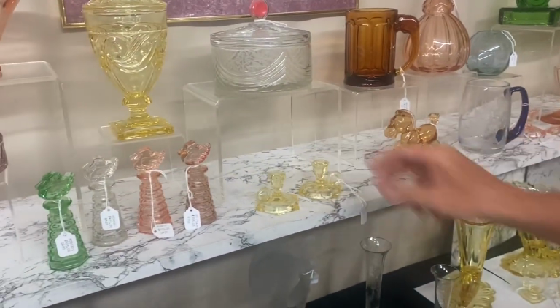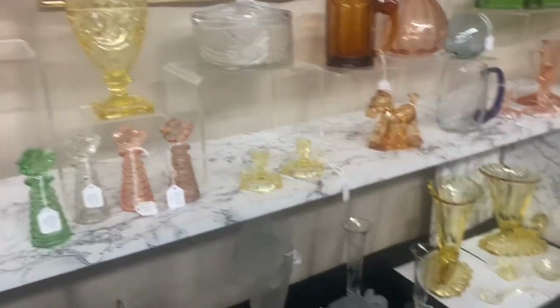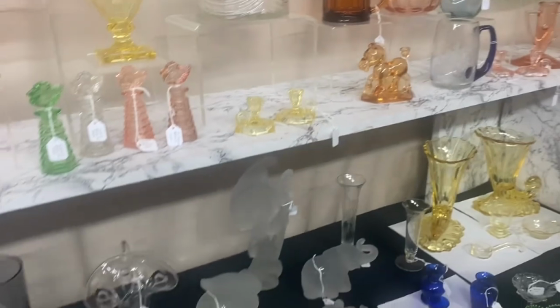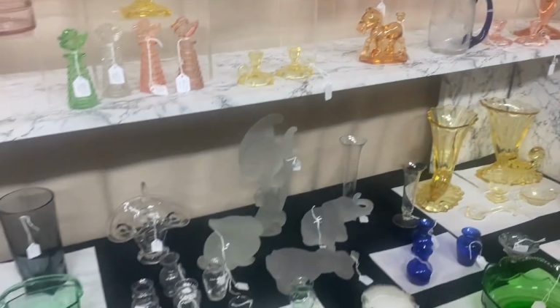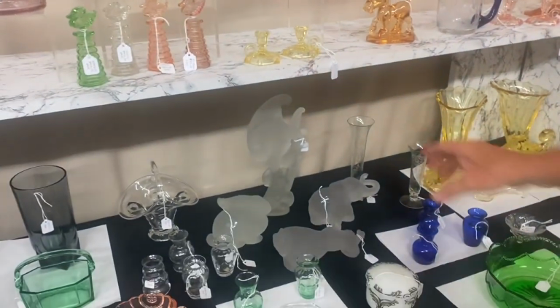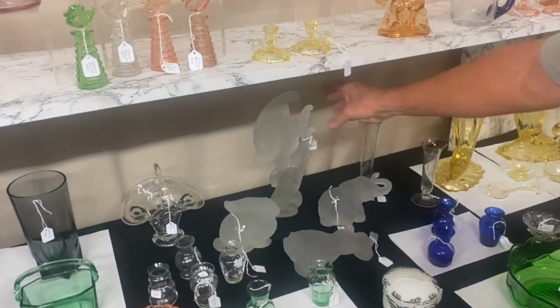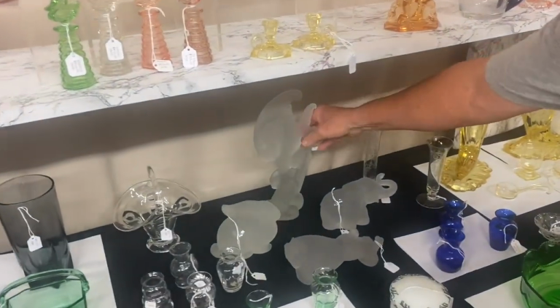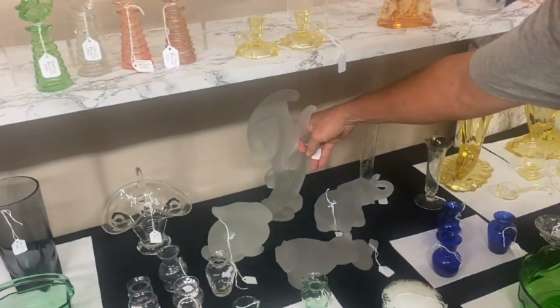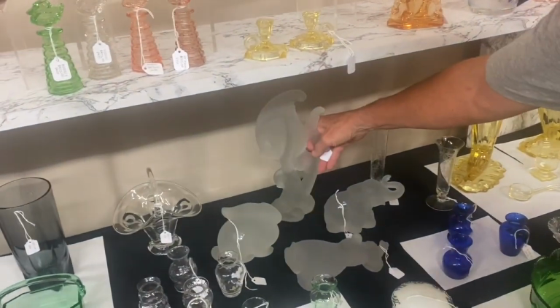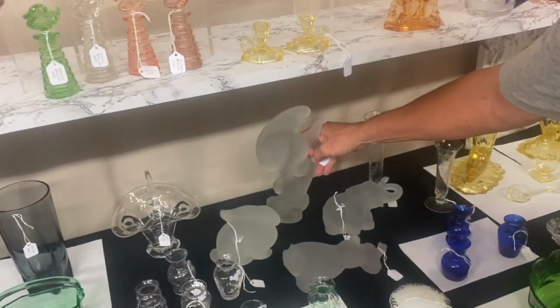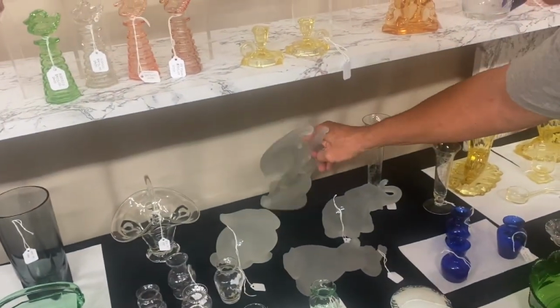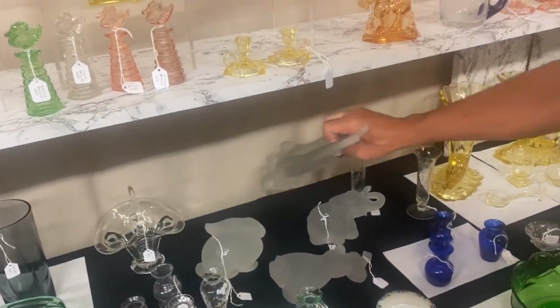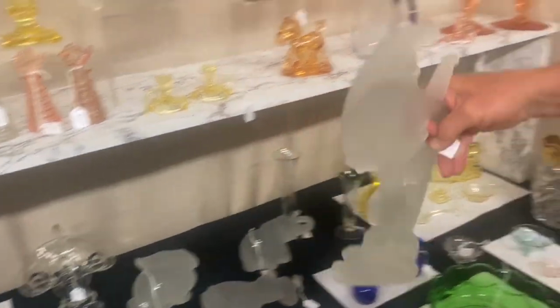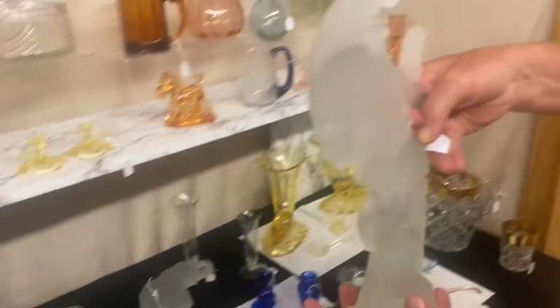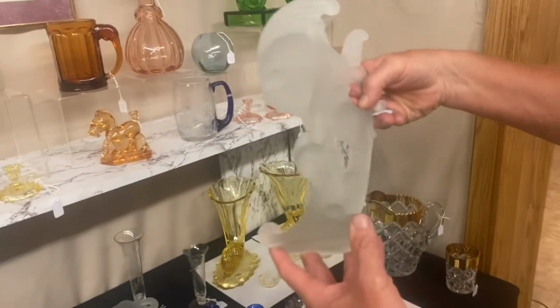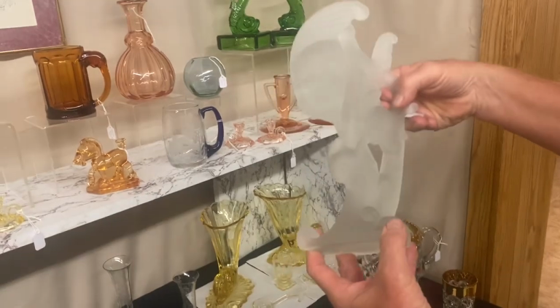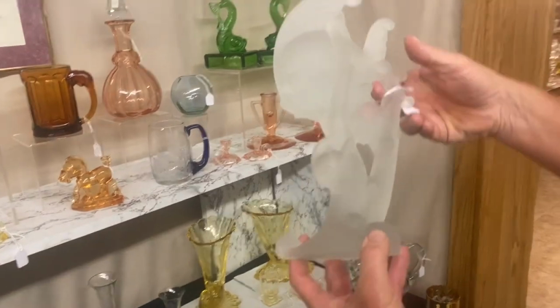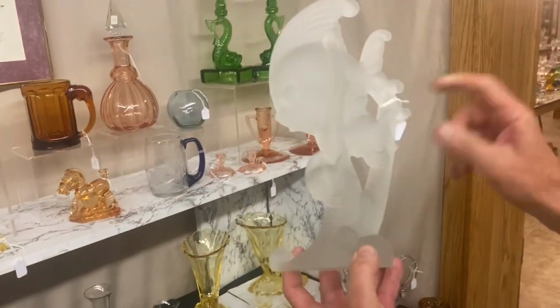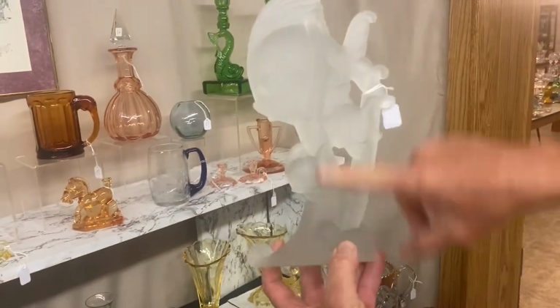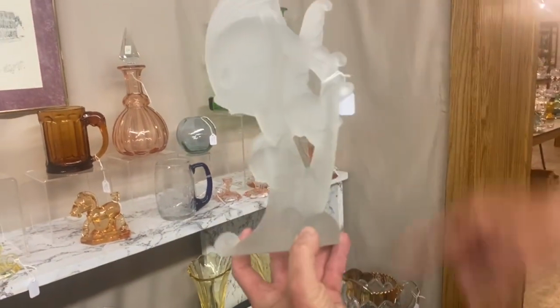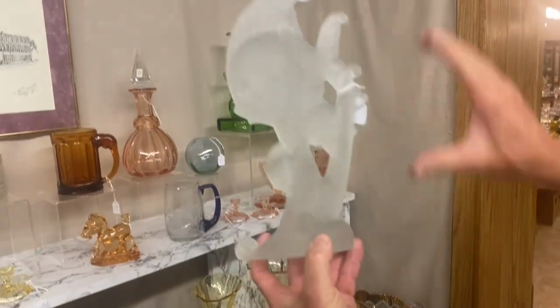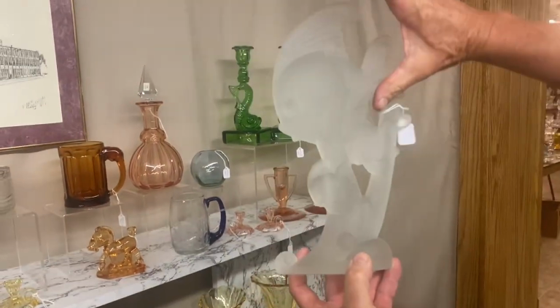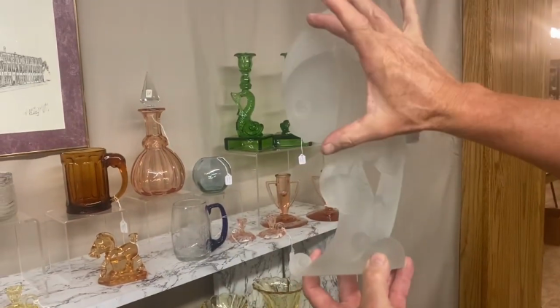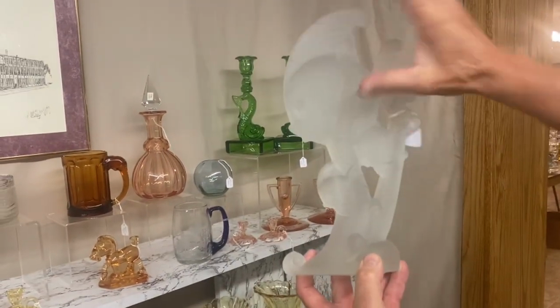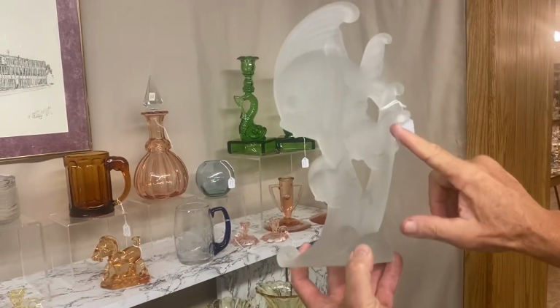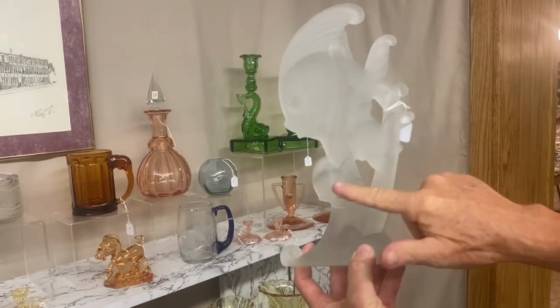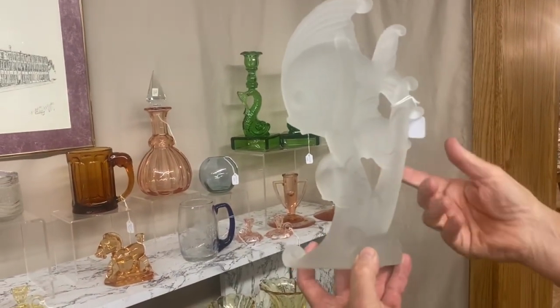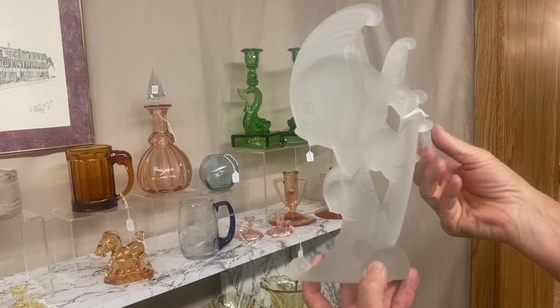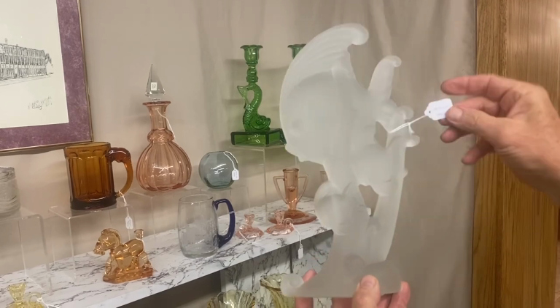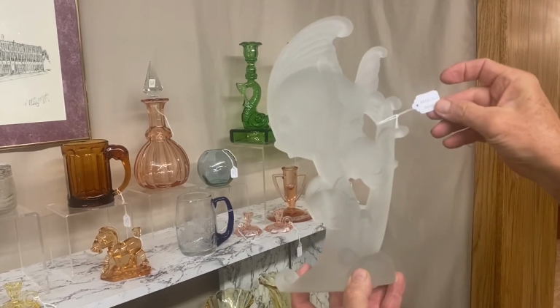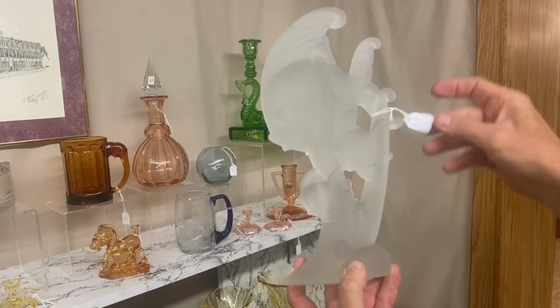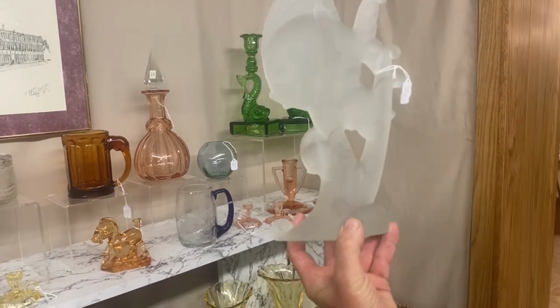Now we have some animals — they're all frosted, all in good shape, and they all turn yellow under the black light. We guarantee them to be Heisey. Here's a tropical fish: it has a large fish here and two smaller fish. It's $650, and it doesn't lean in any direction.